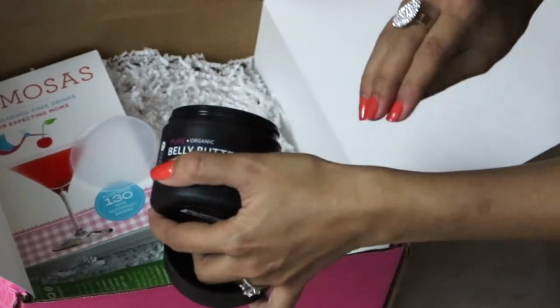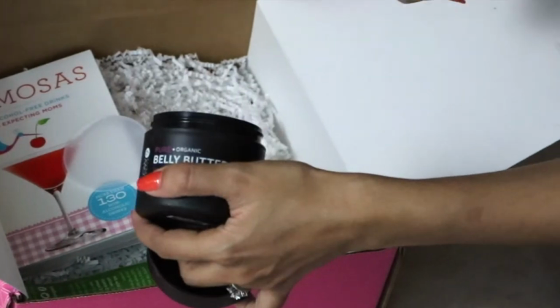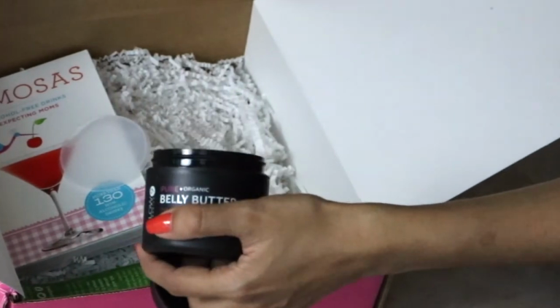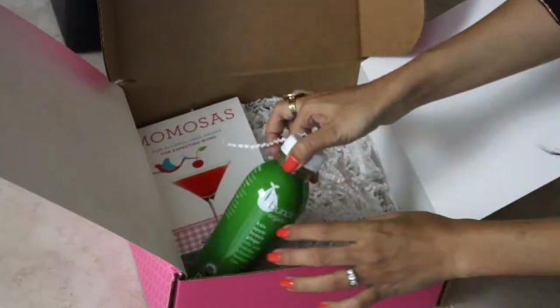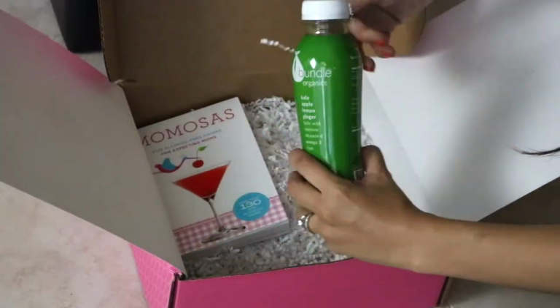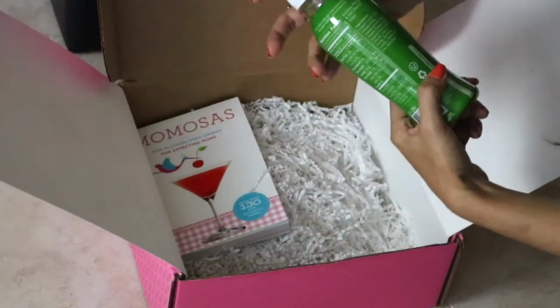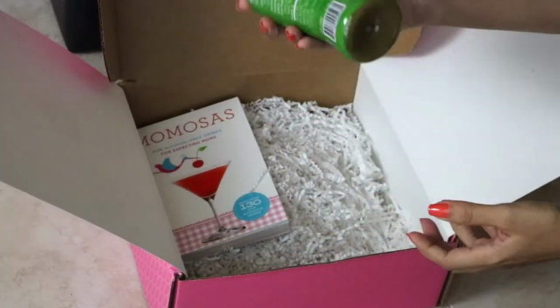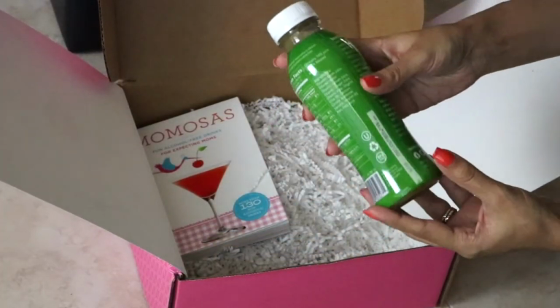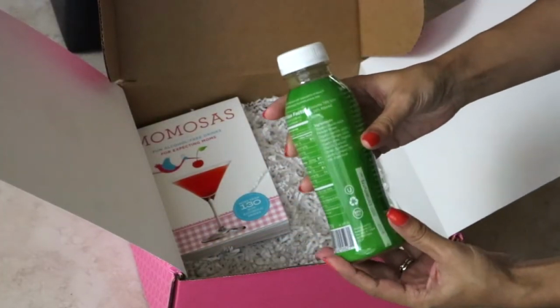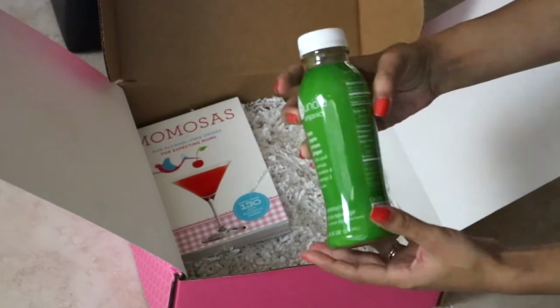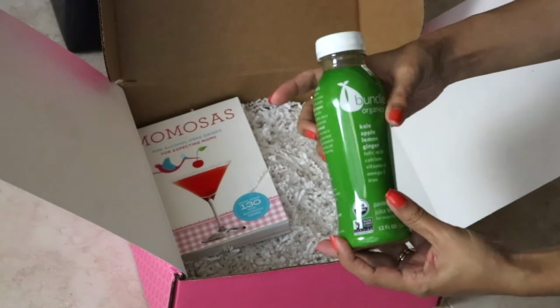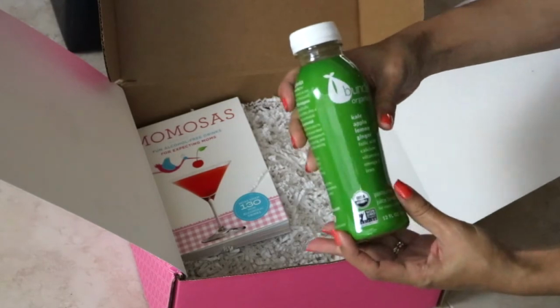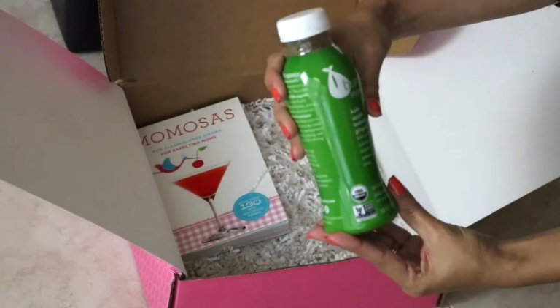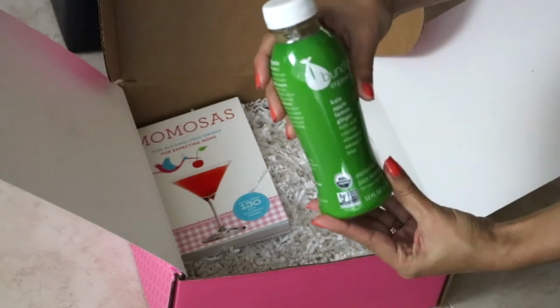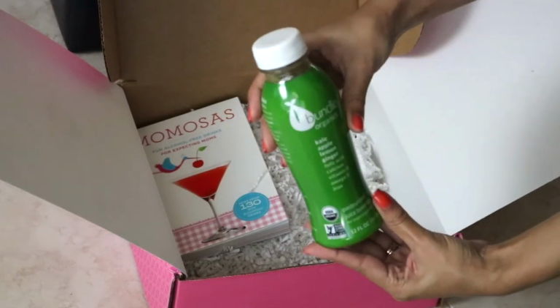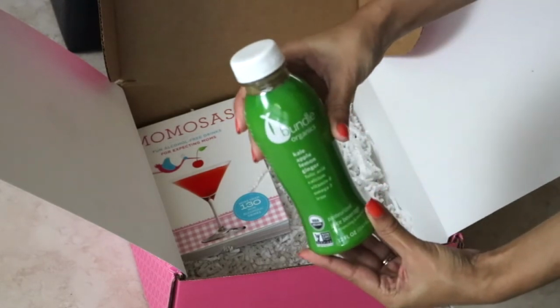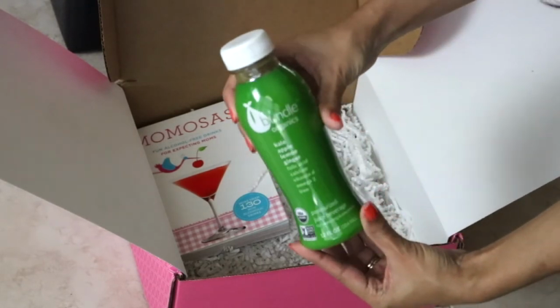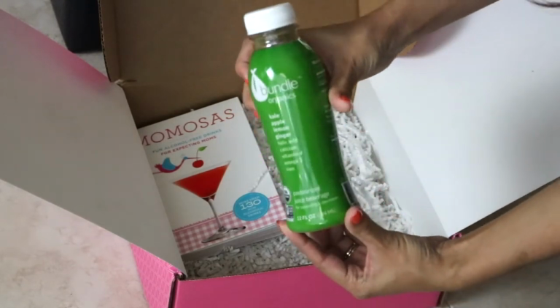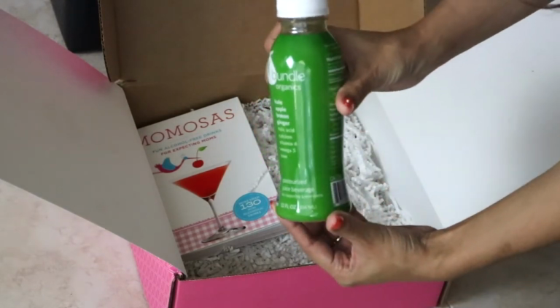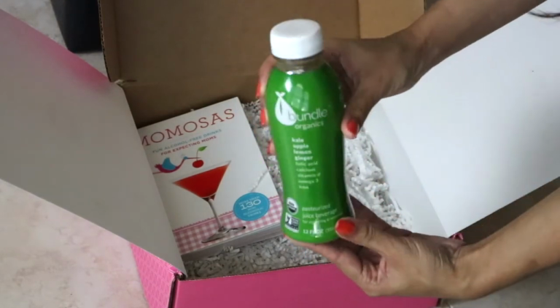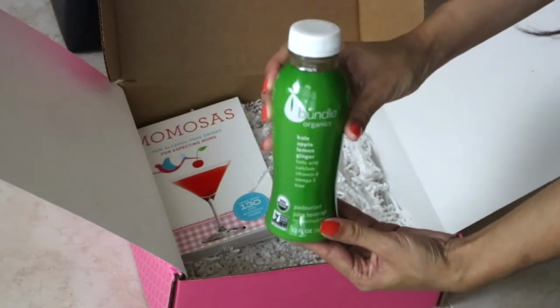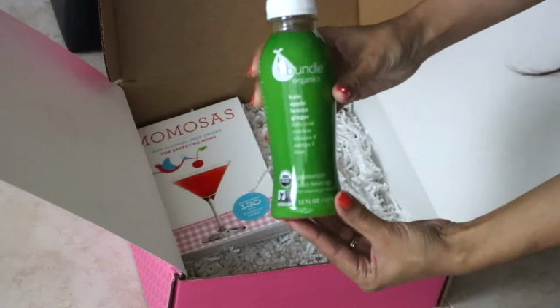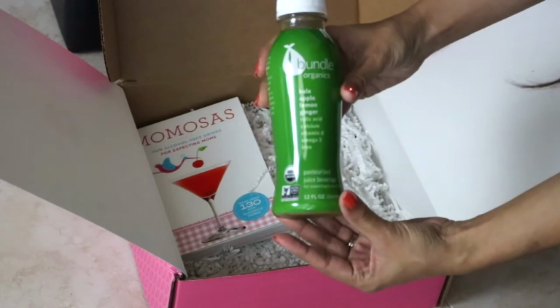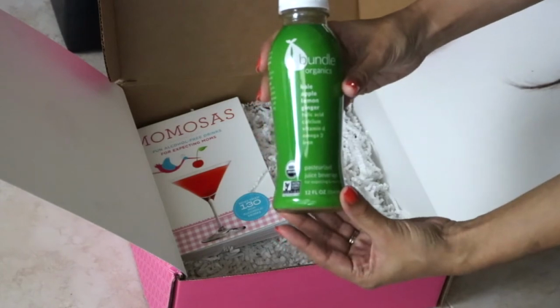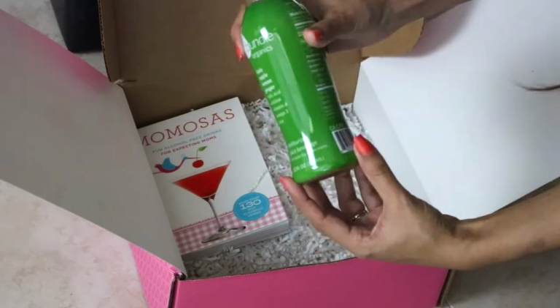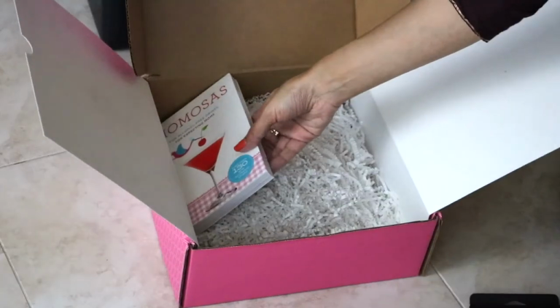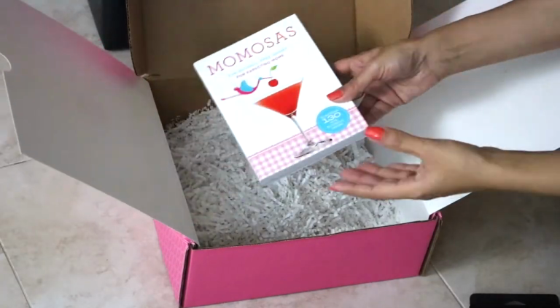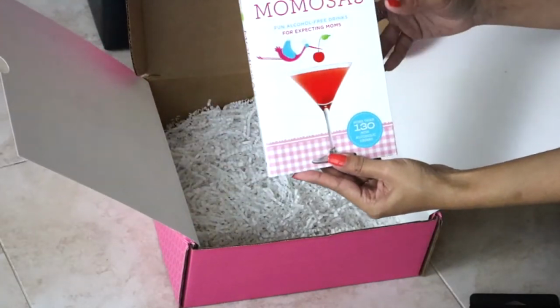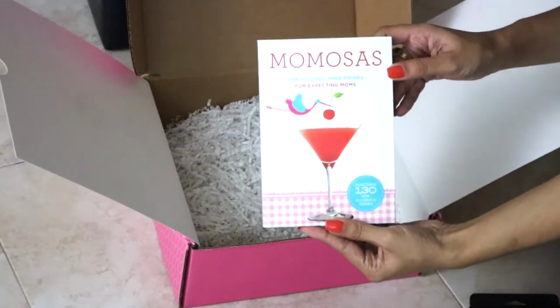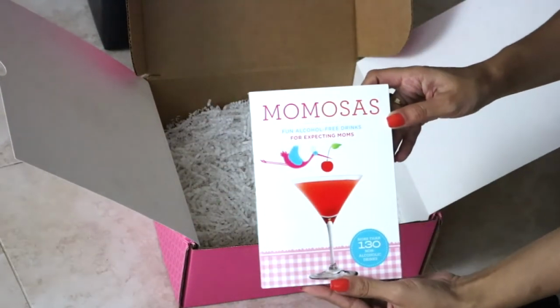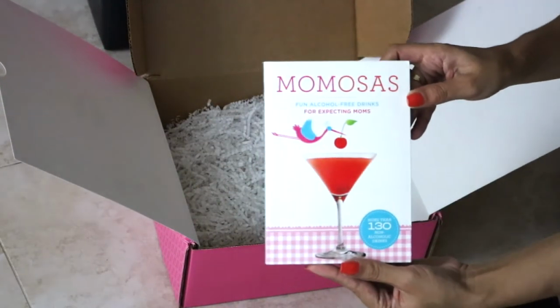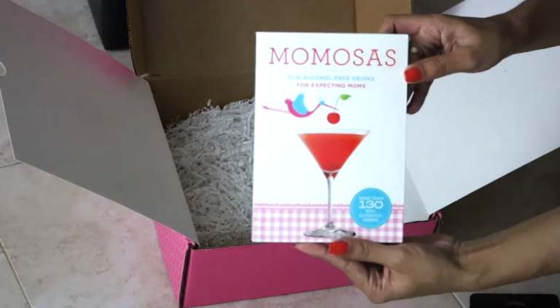Lately I've definitely been on the lookout for energizing drinks or smoothies. This pasteurized juice by Bundle Organics looks so yummy — it's got a lot of folic acid, calcium, vitamin D, omegas, and iron, which we definitely need.